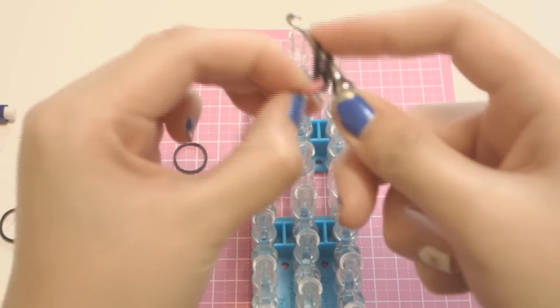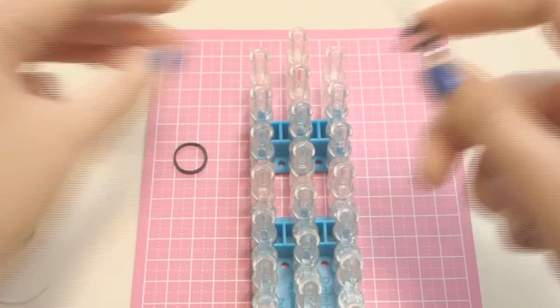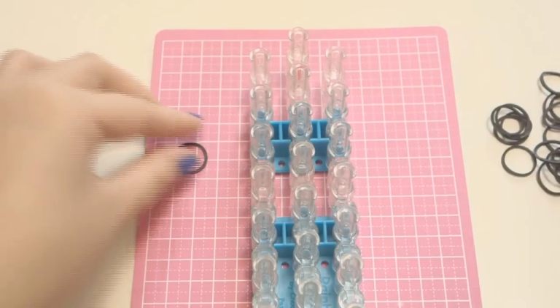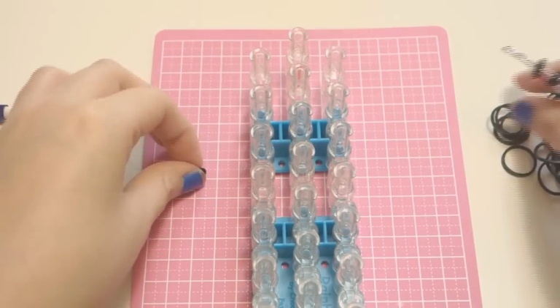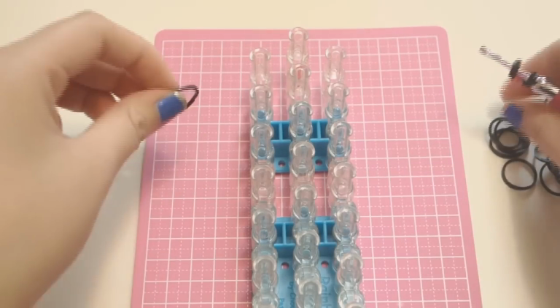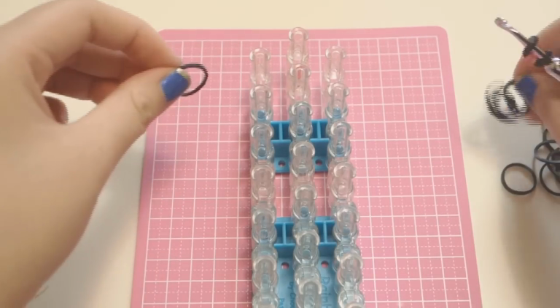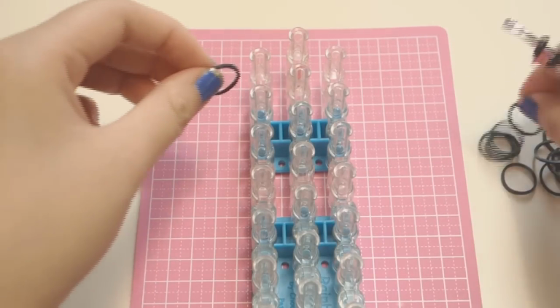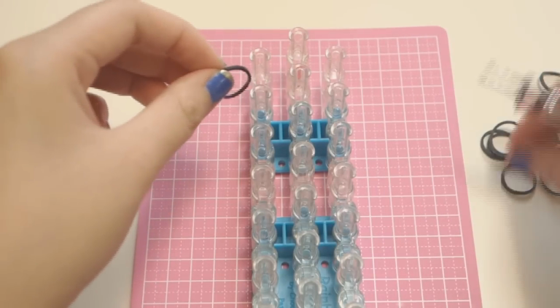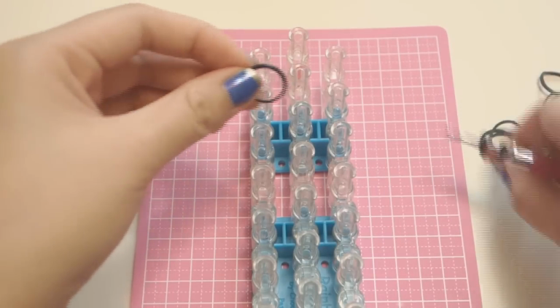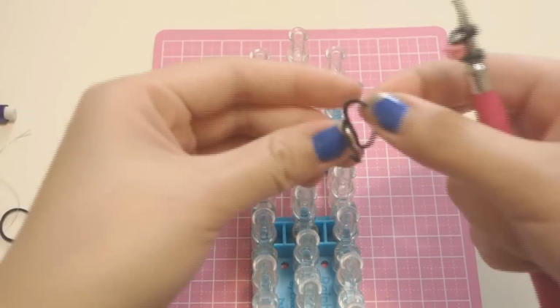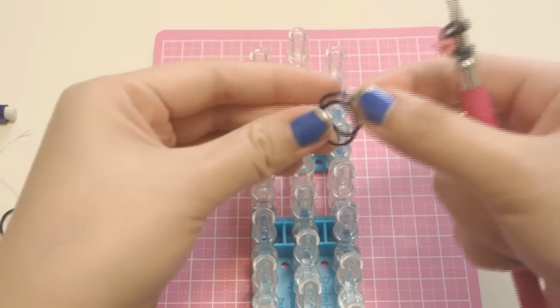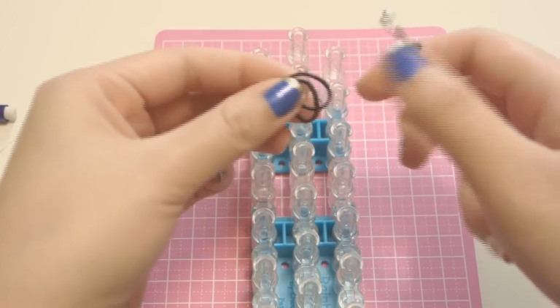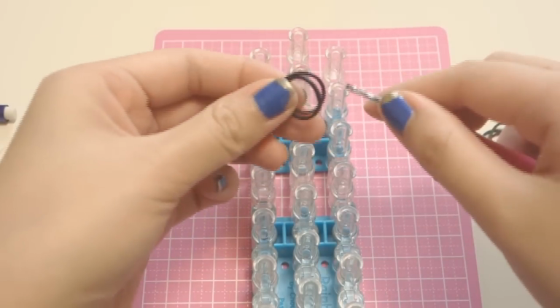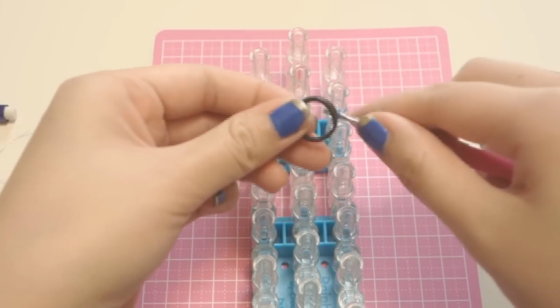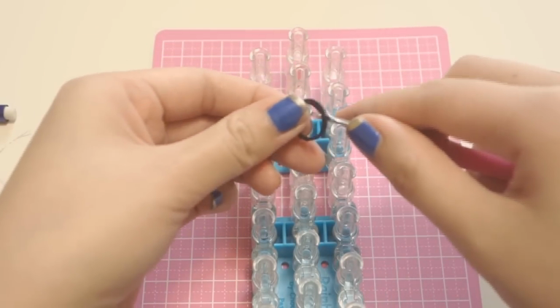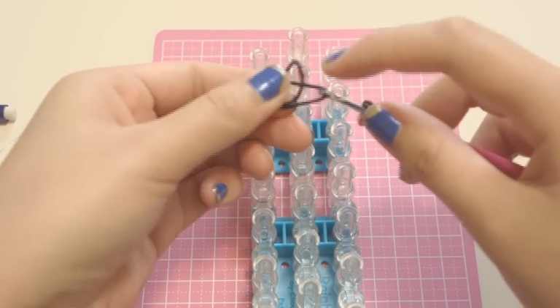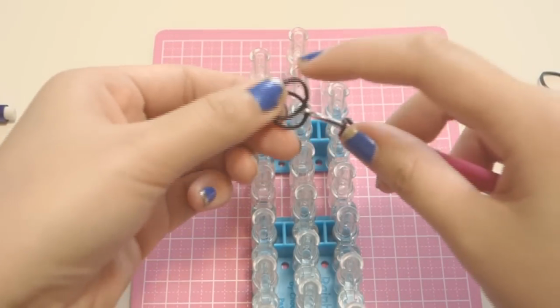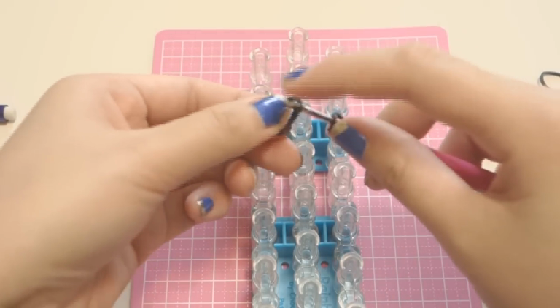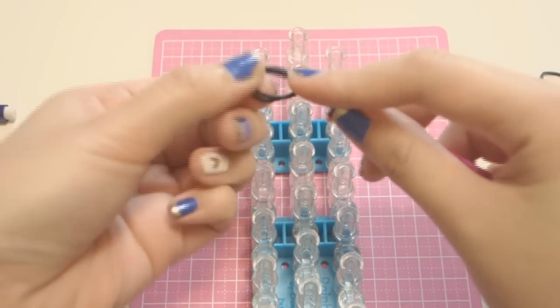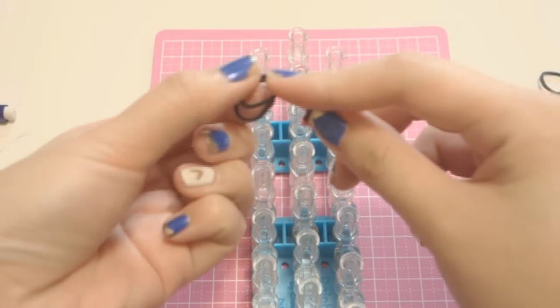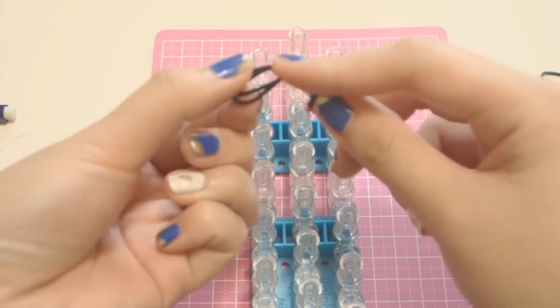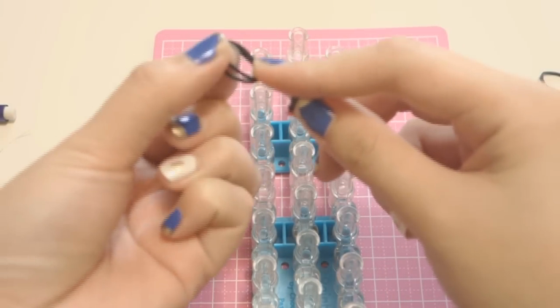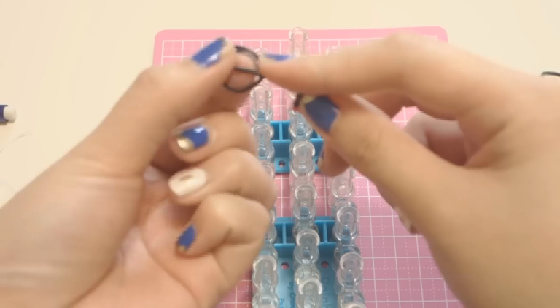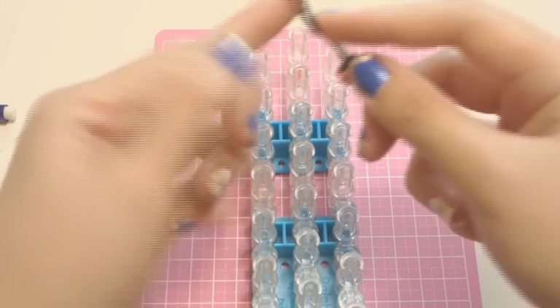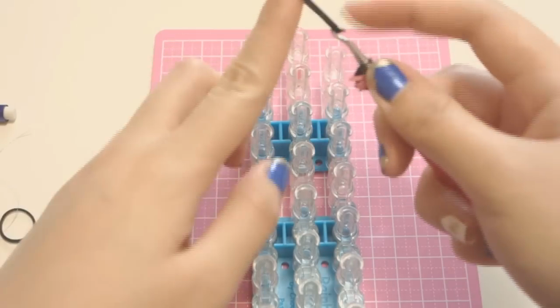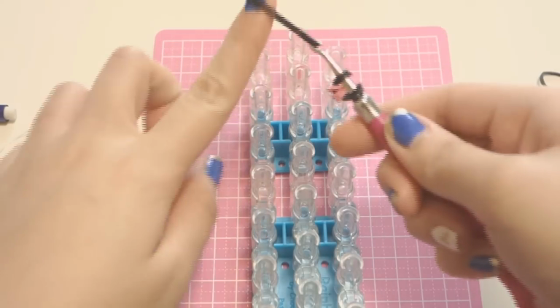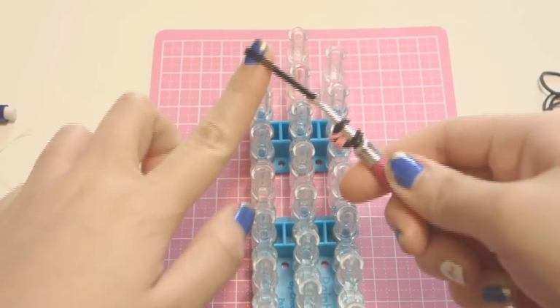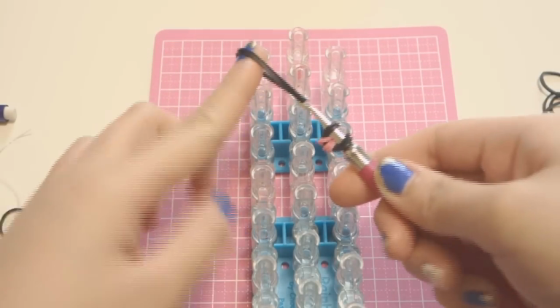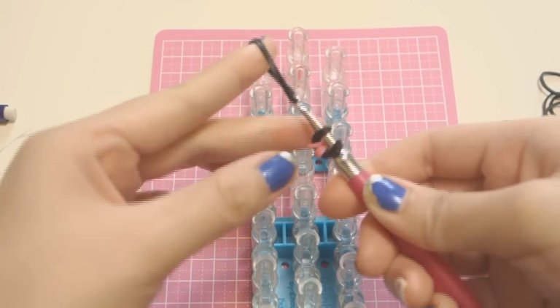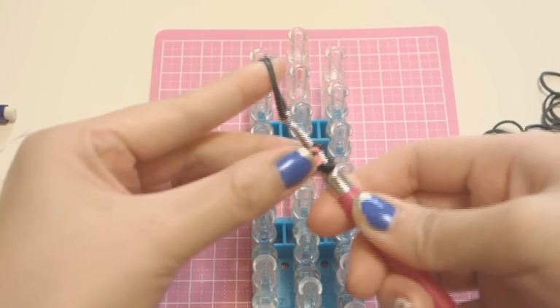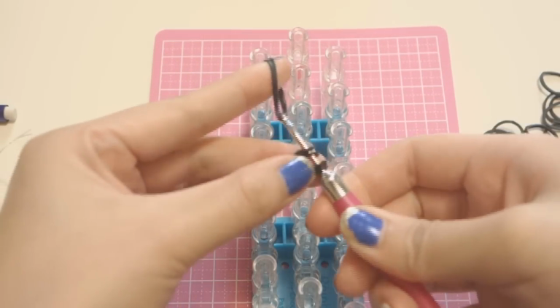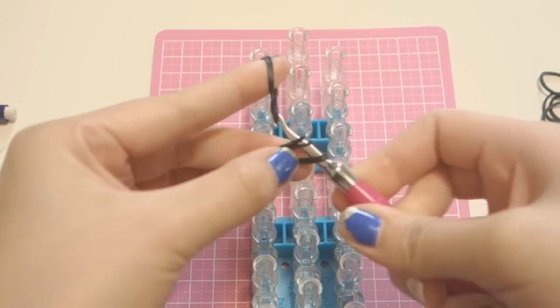Take another two black bands, stretch it out, and bring those in.